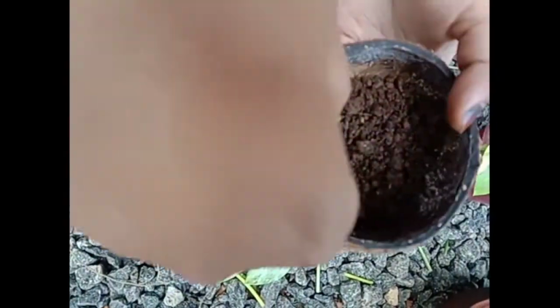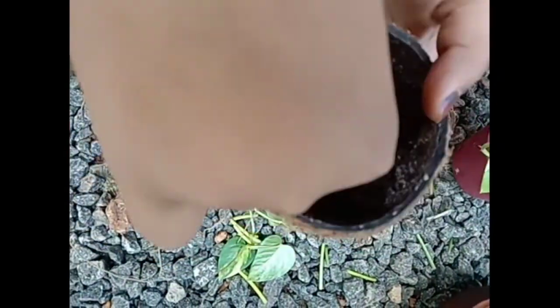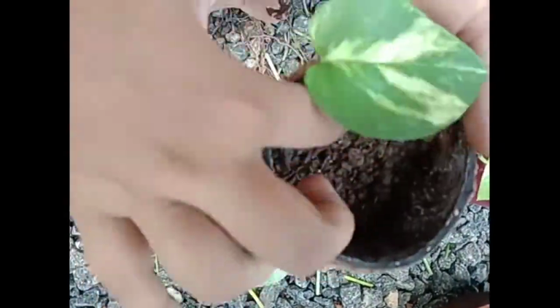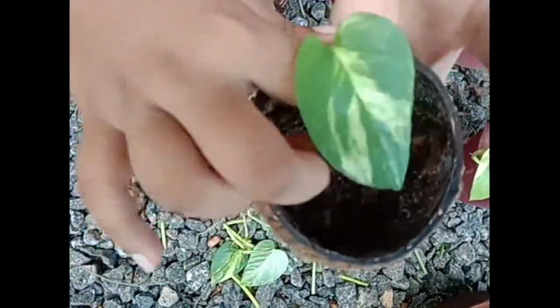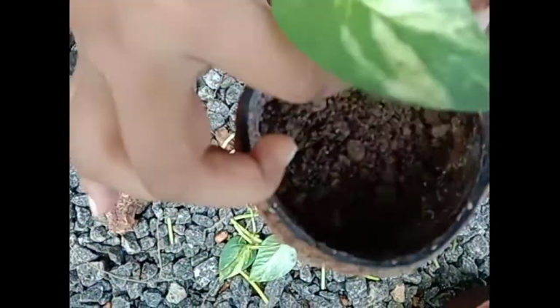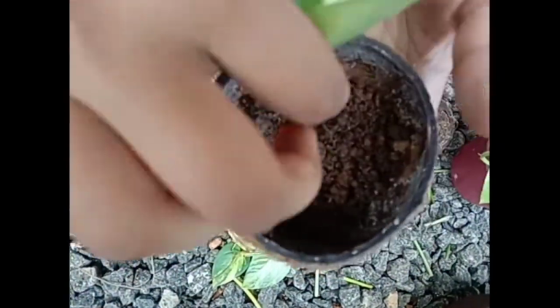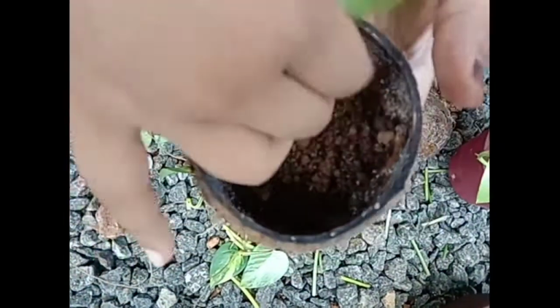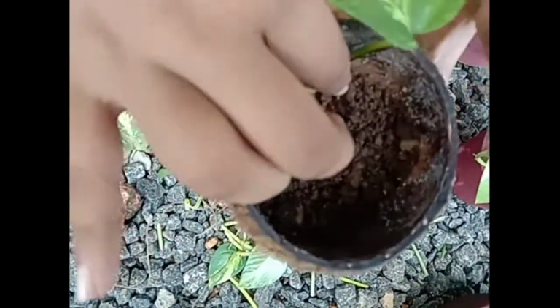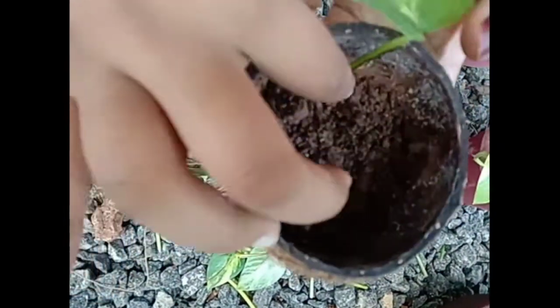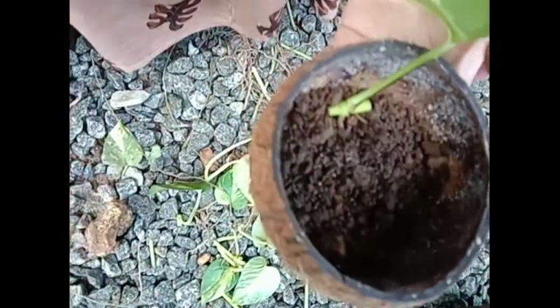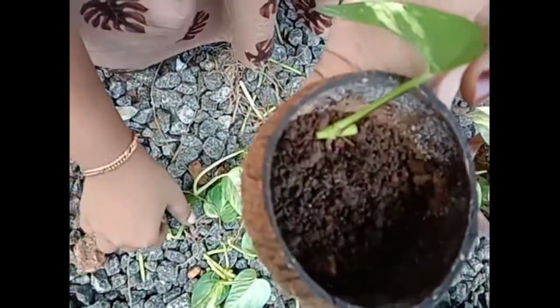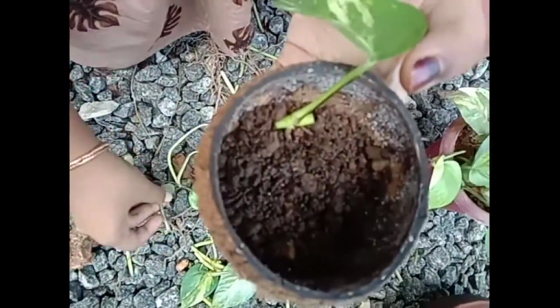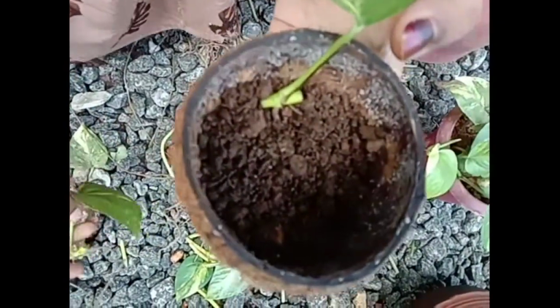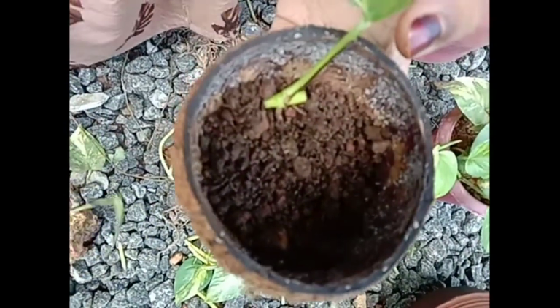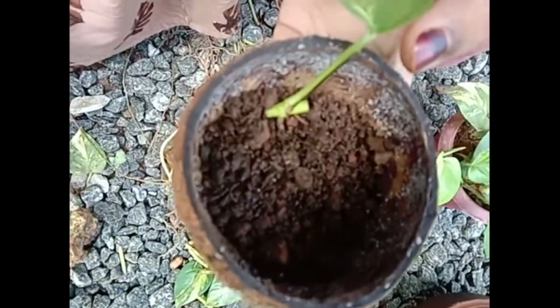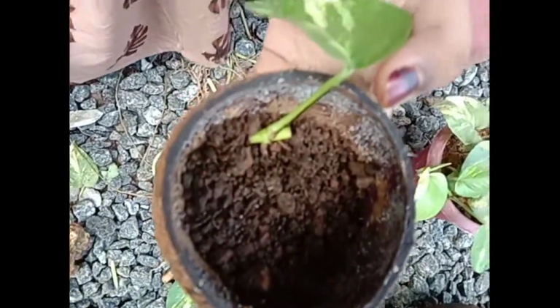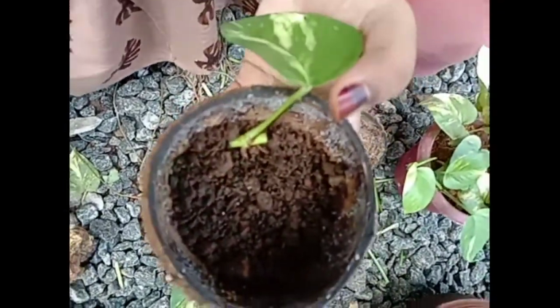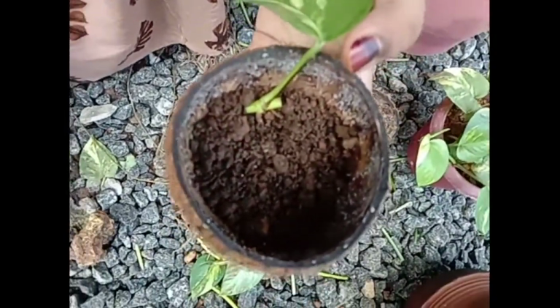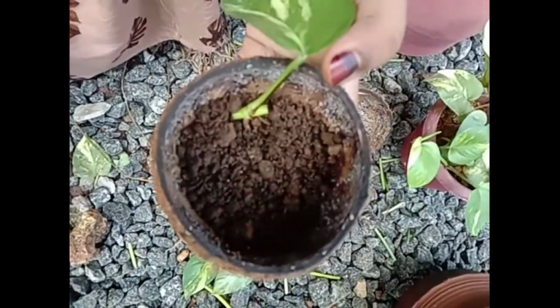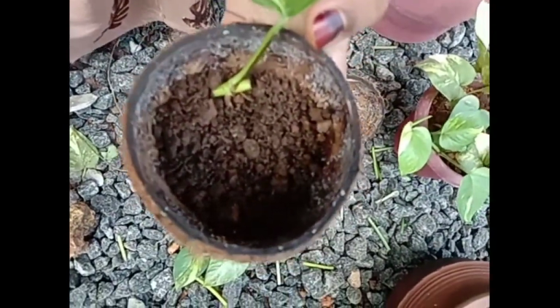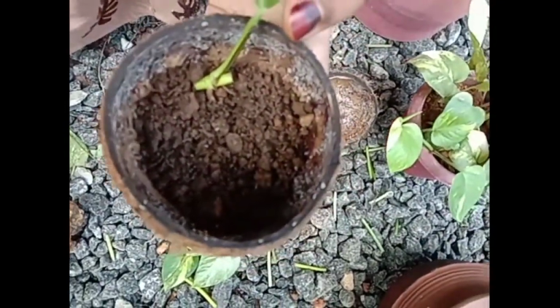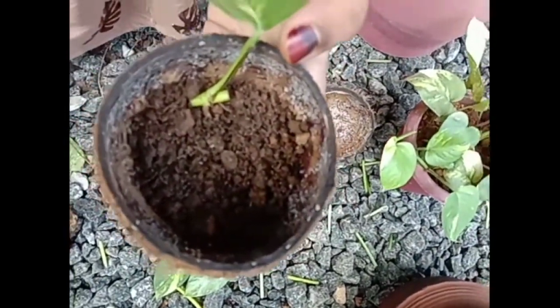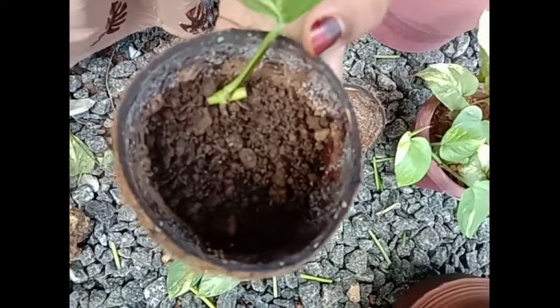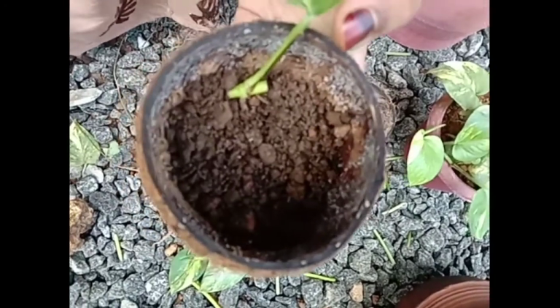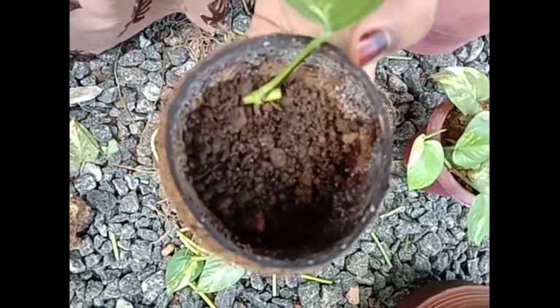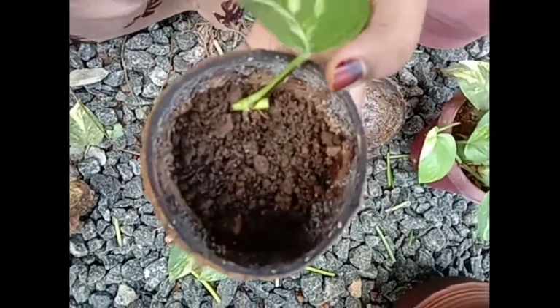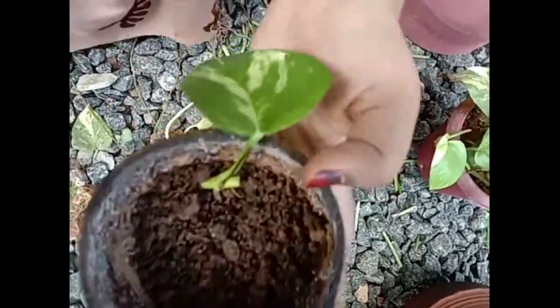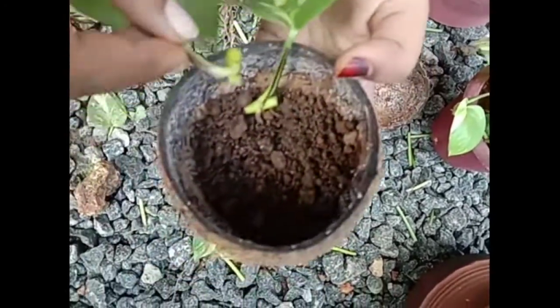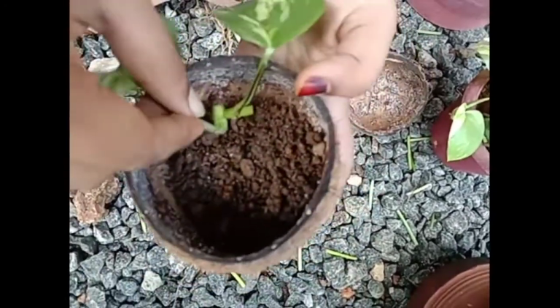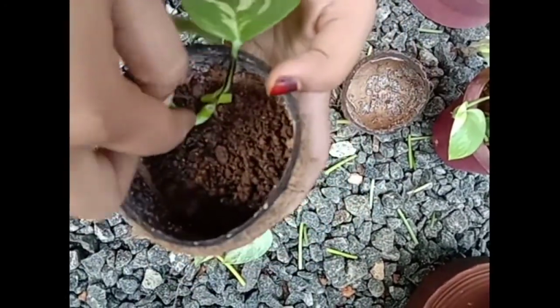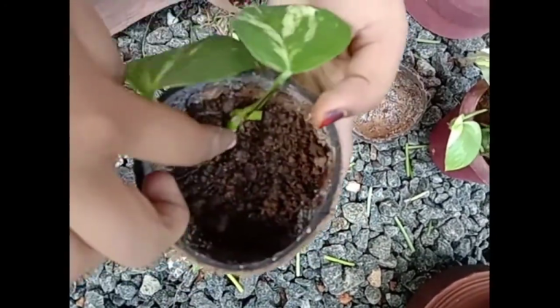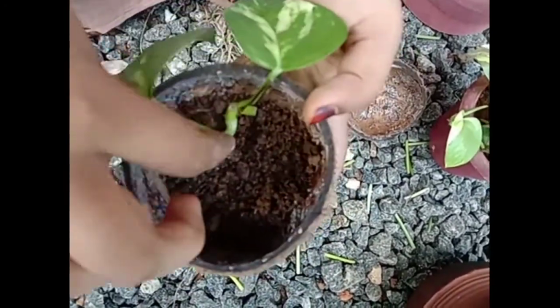We have to make the fish and we will make the fish a bit lower. We will make fish and put the fish a bit lower.